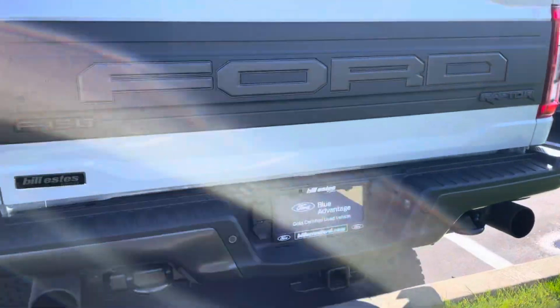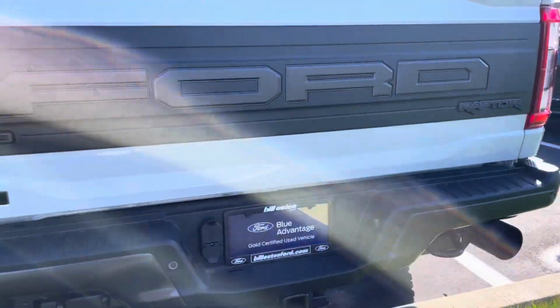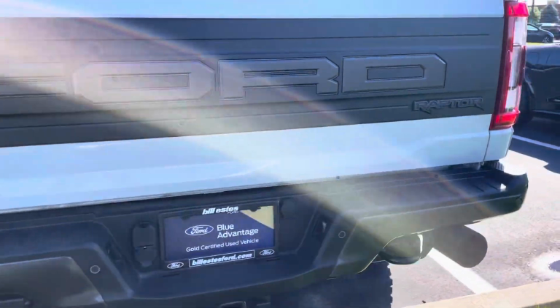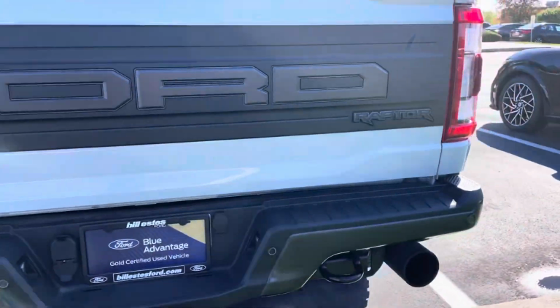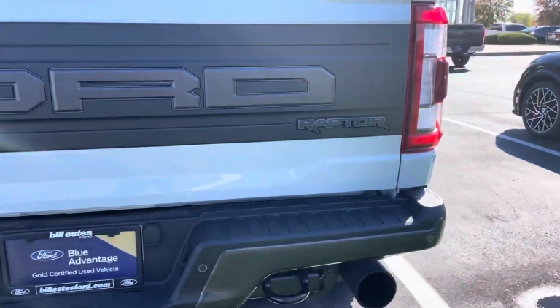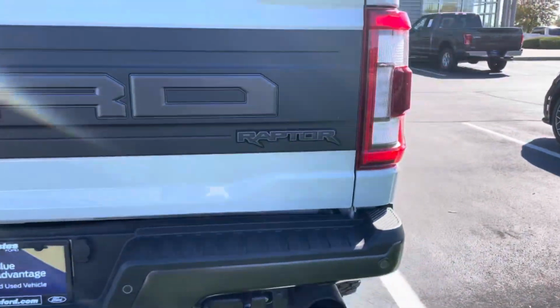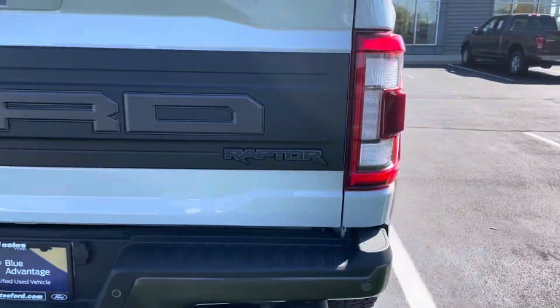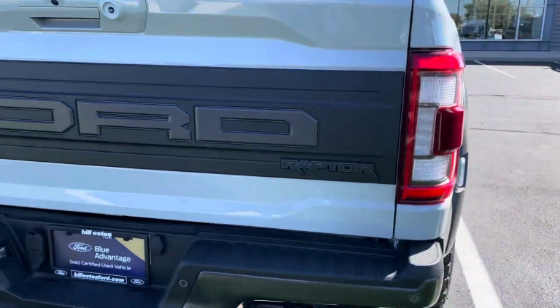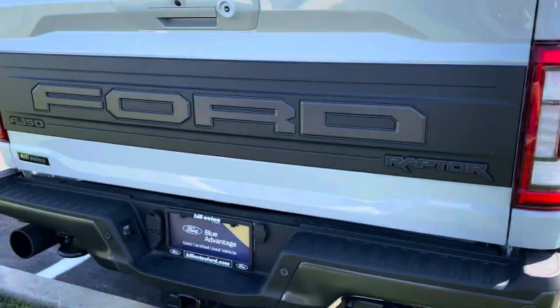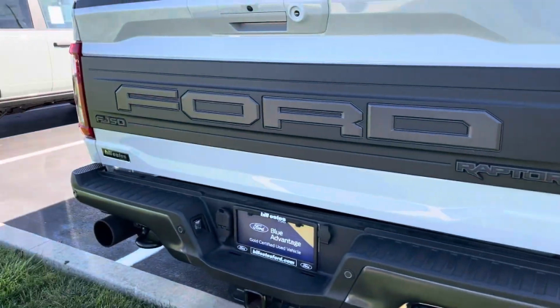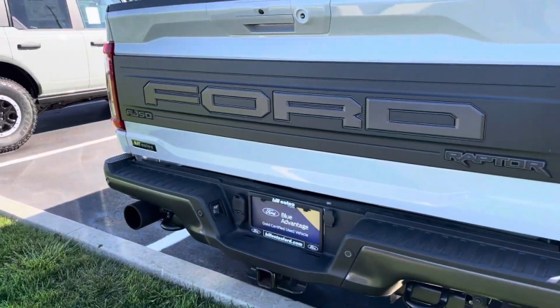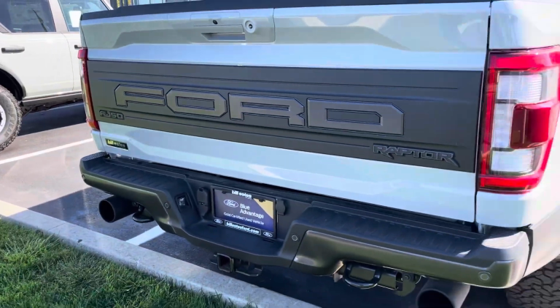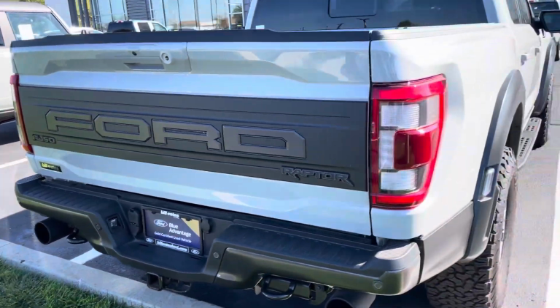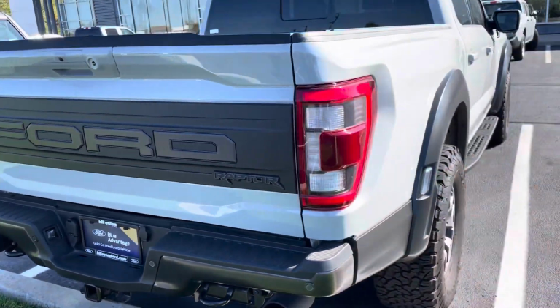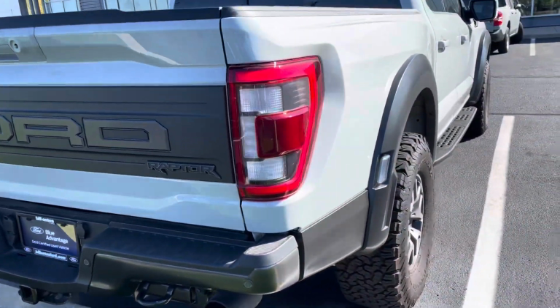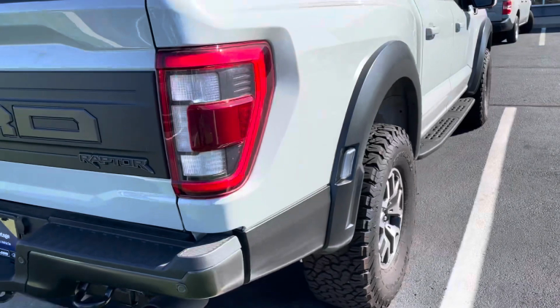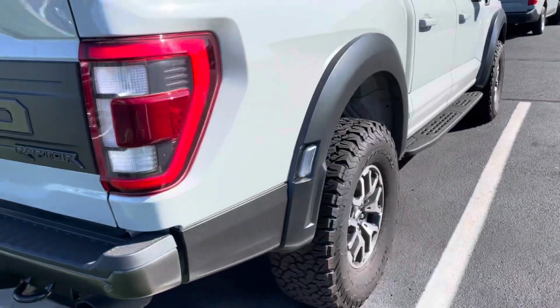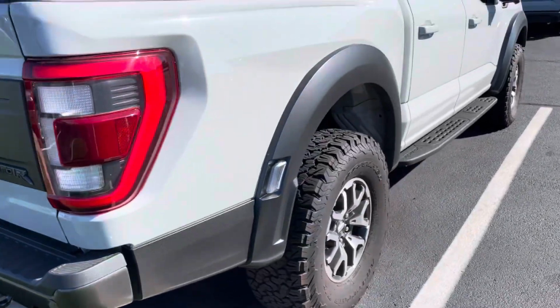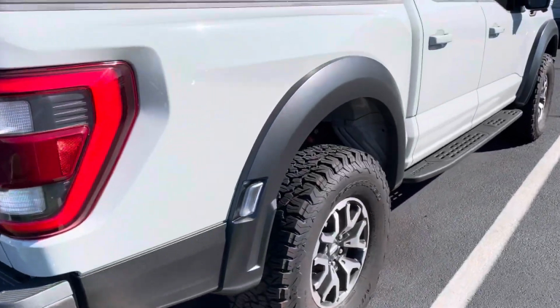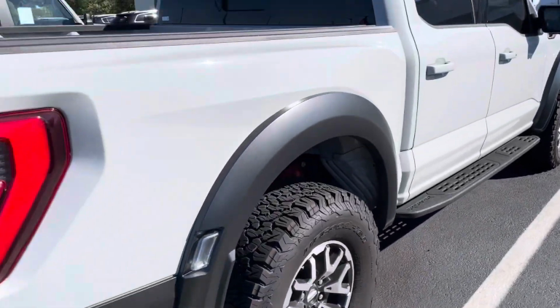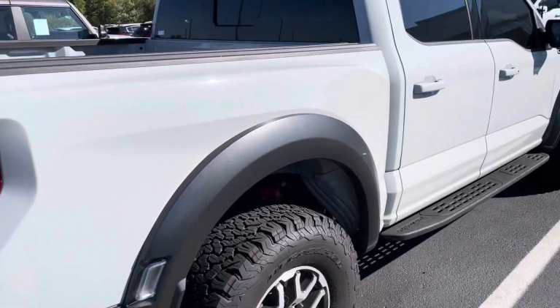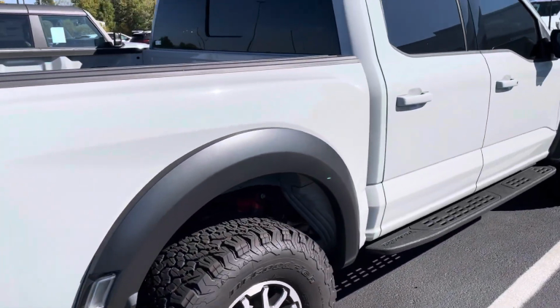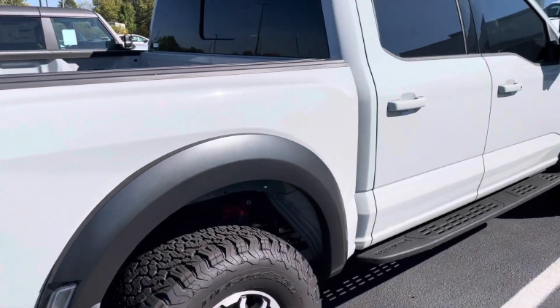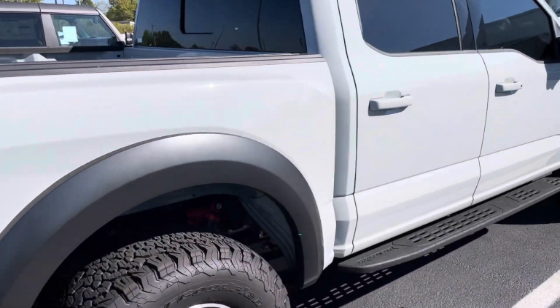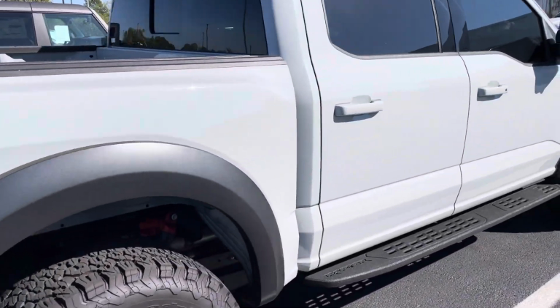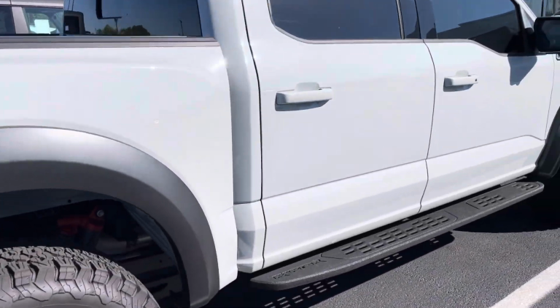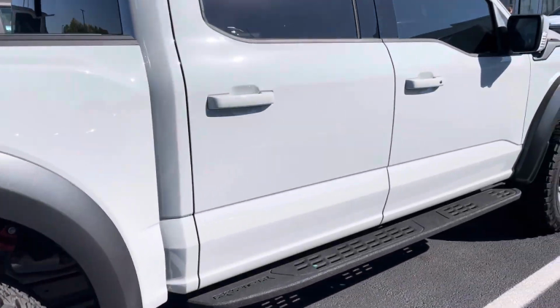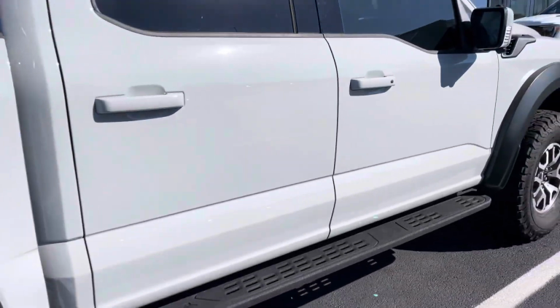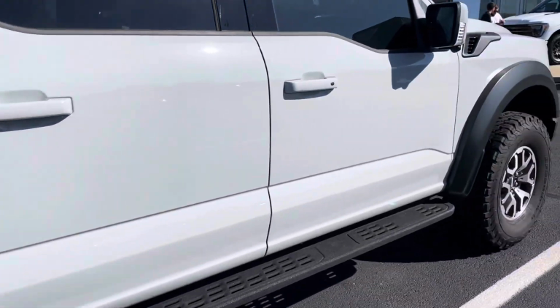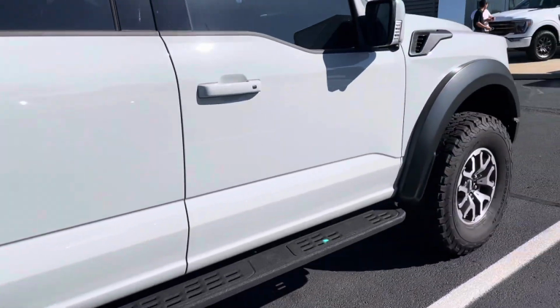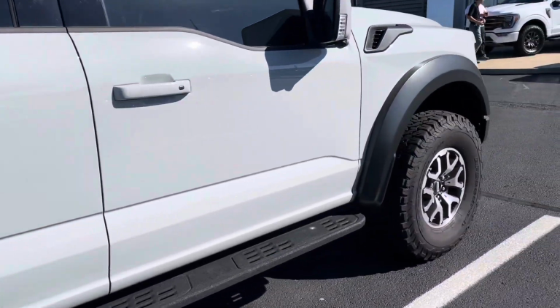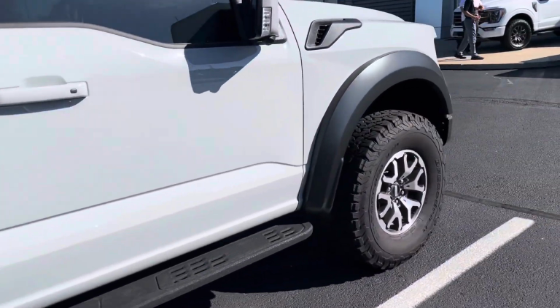You do get a Sirius XM three-month trial, and it did go through a 172-point inspection. So it's a barely used vehicle.